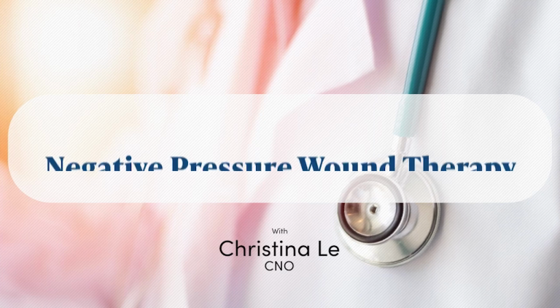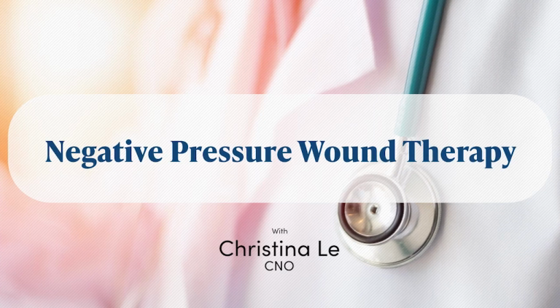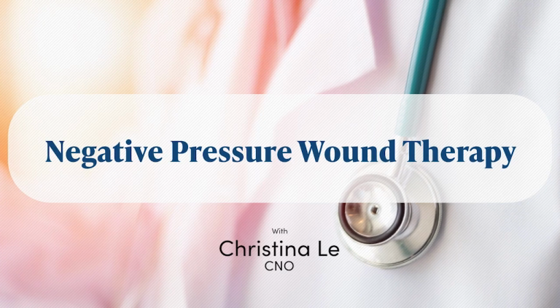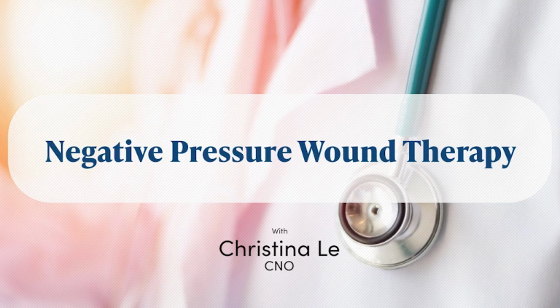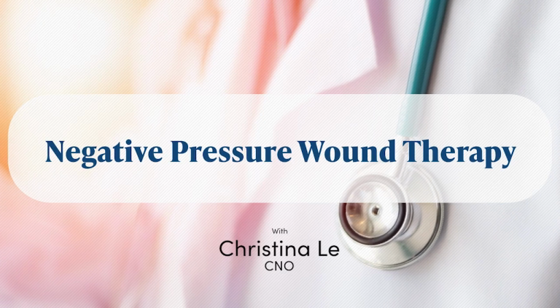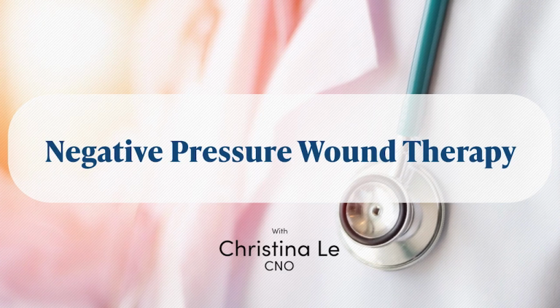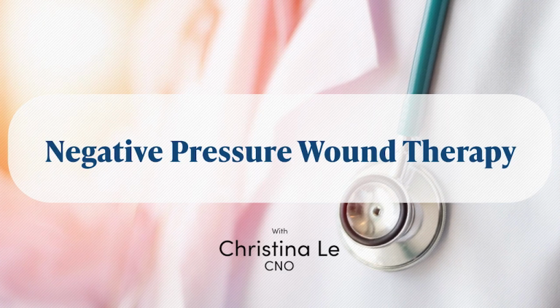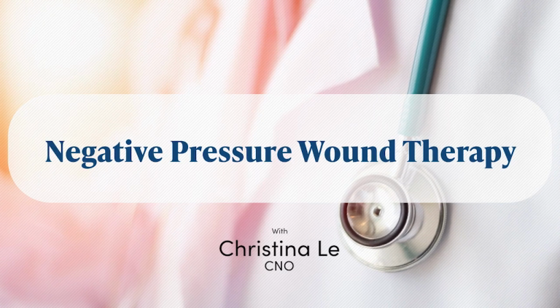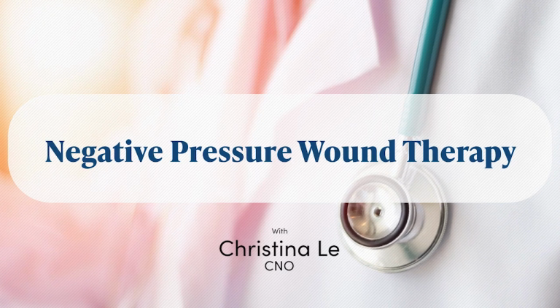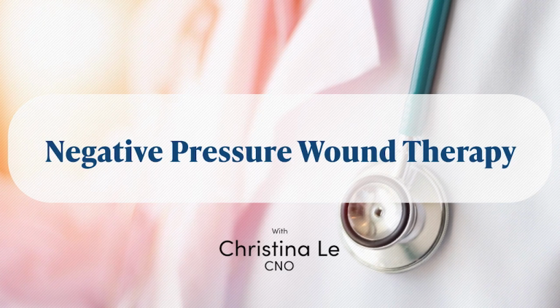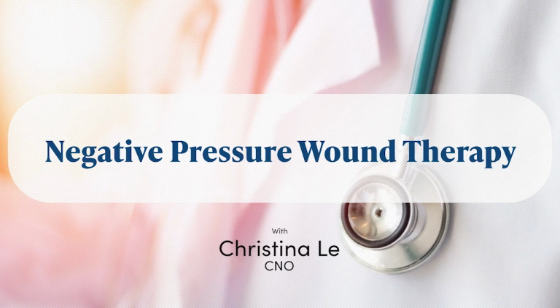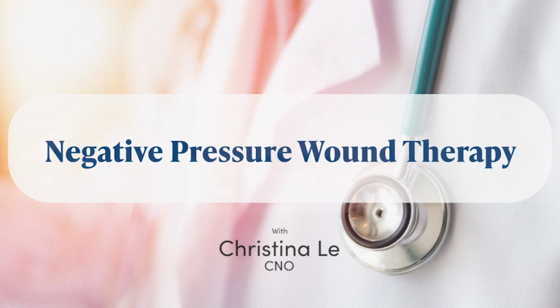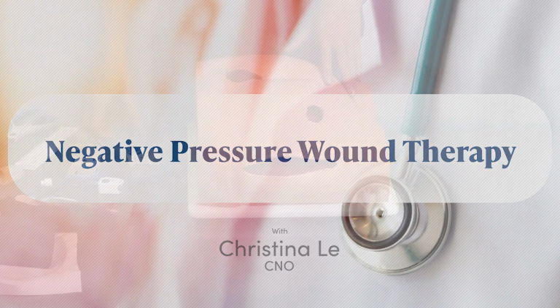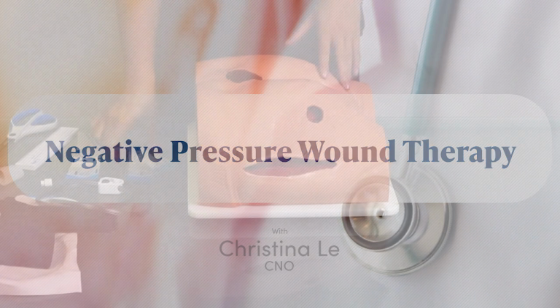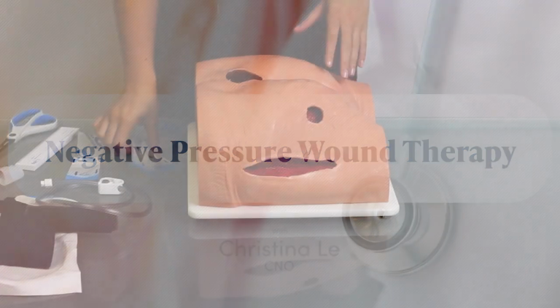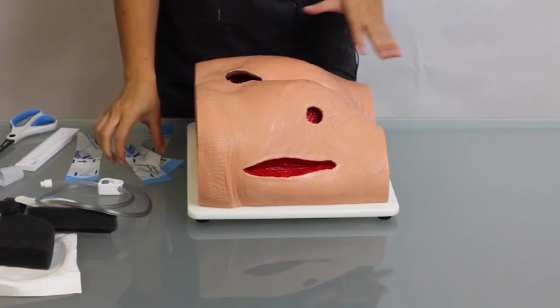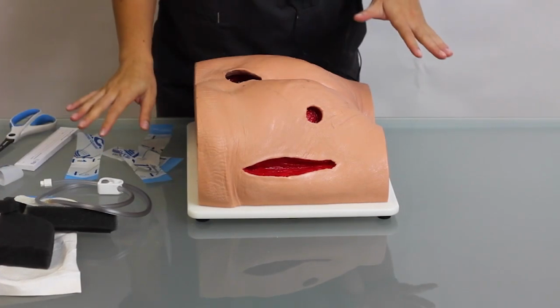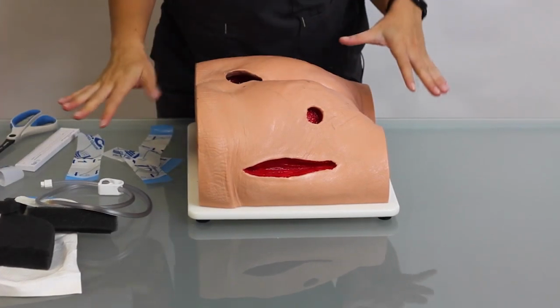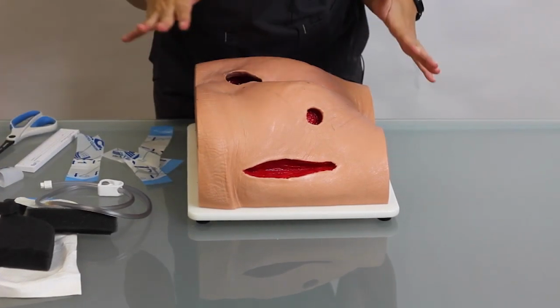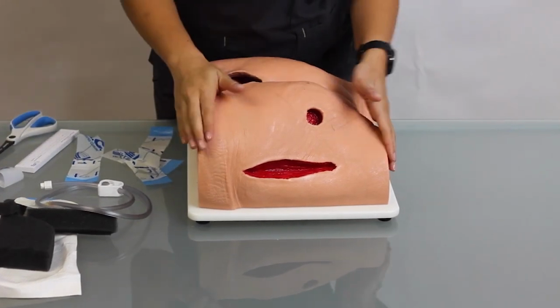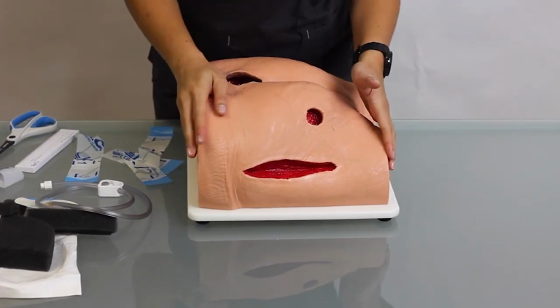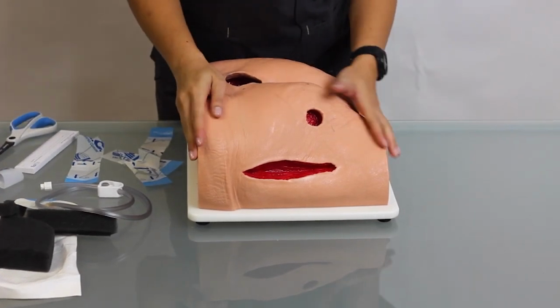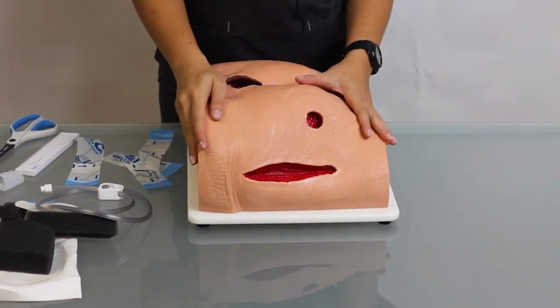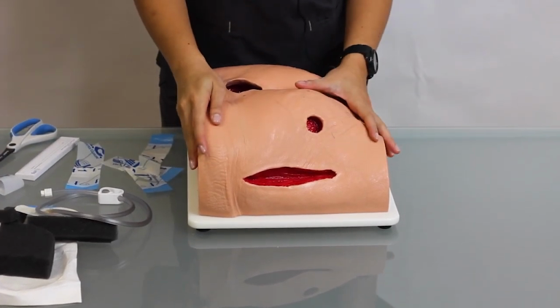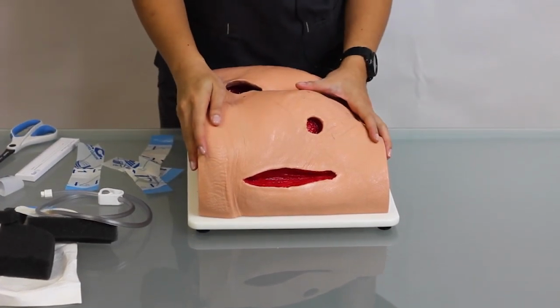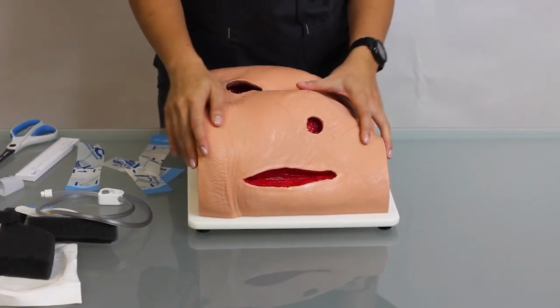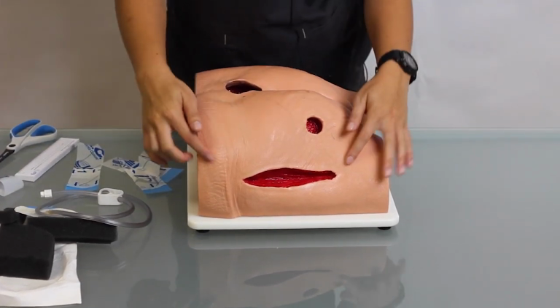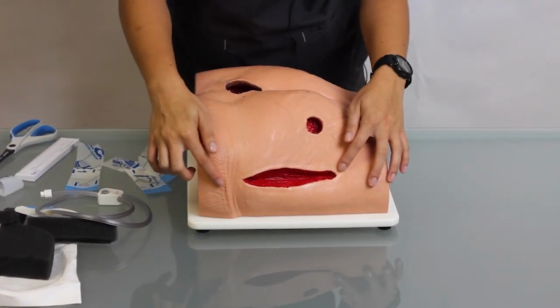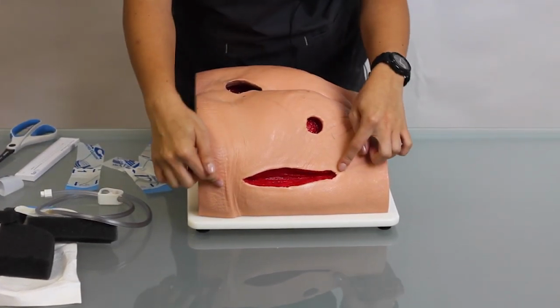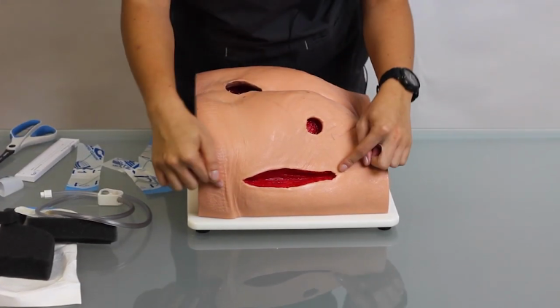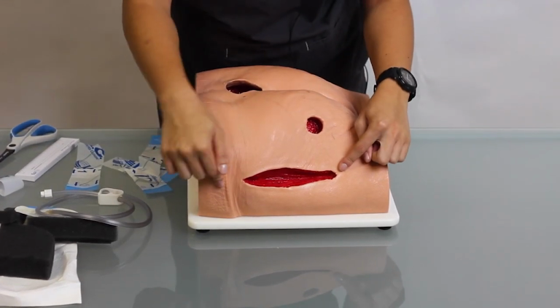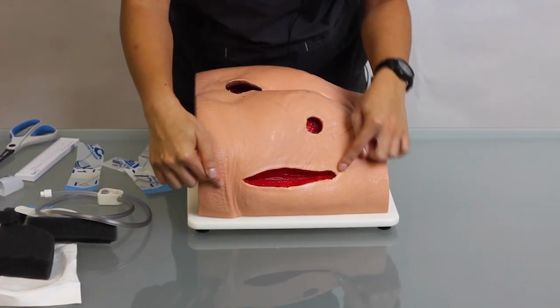We're going to be doing a wound vac demonstration and how to apply a negative pressure wound therapy. We're going to be doing it on a prosthetic butt today on this laceration.